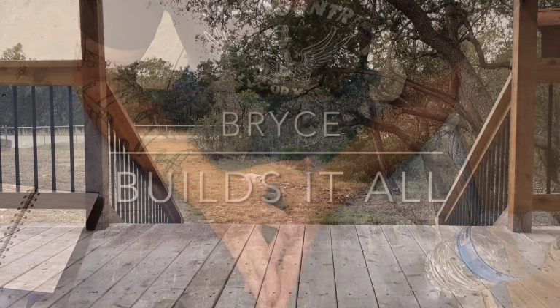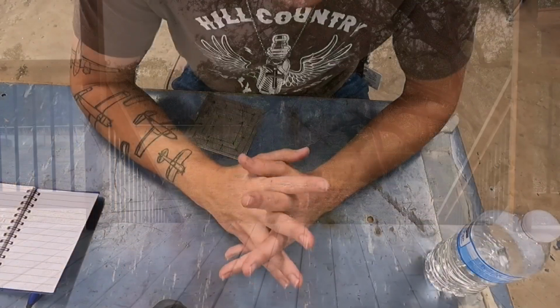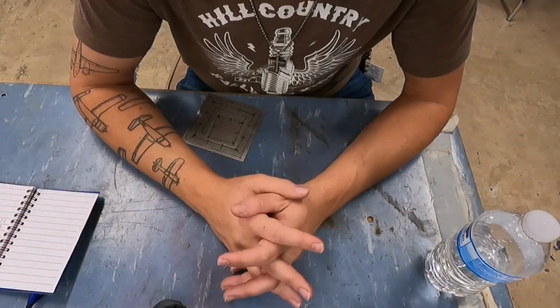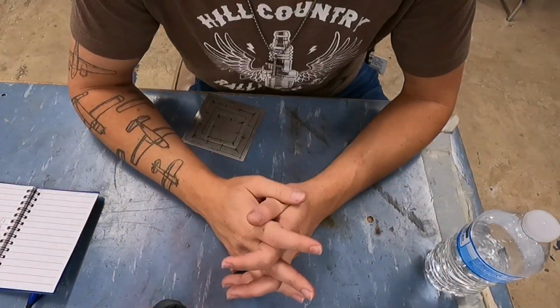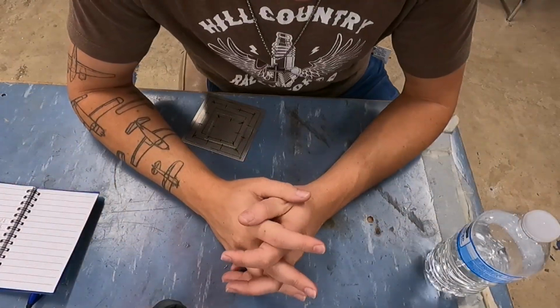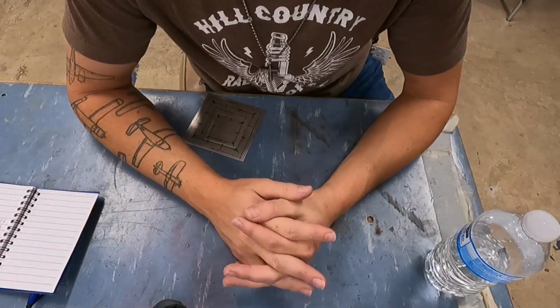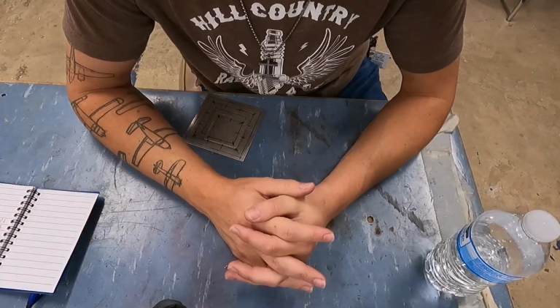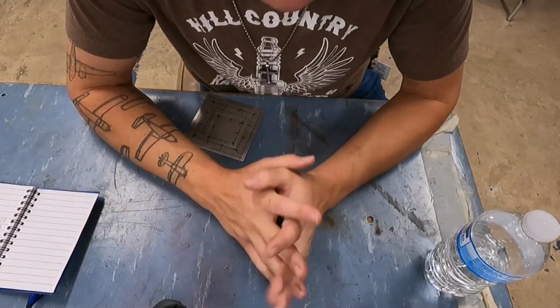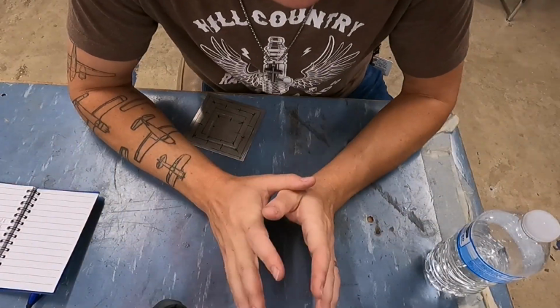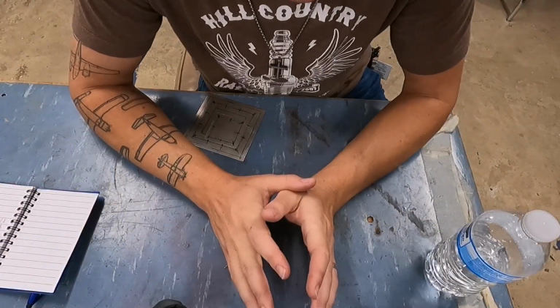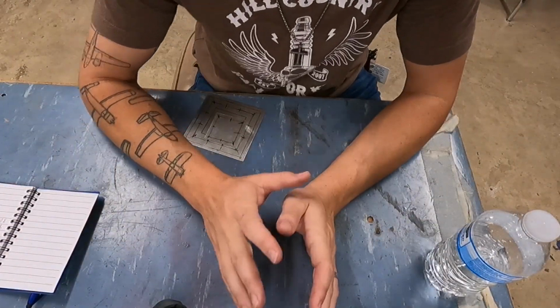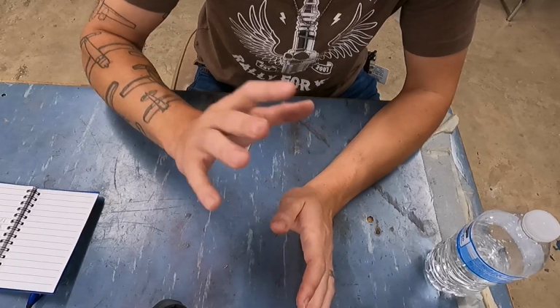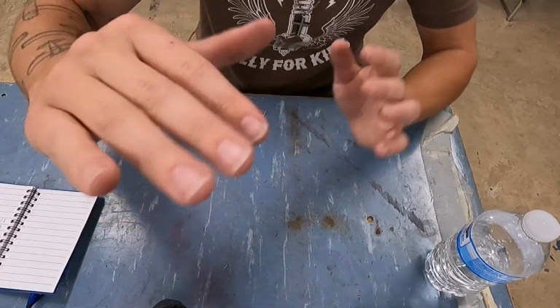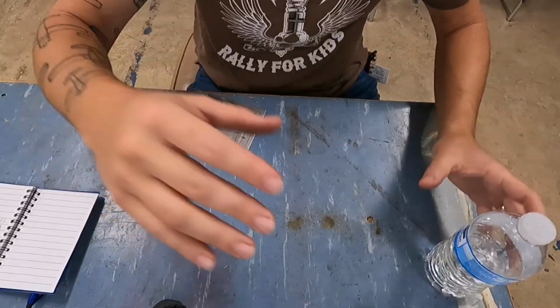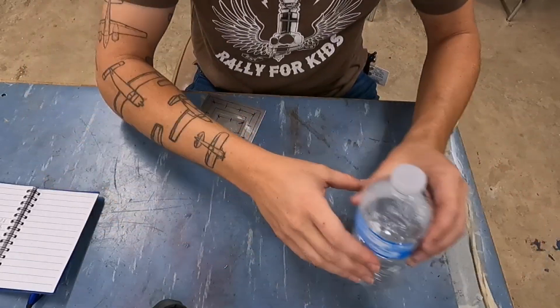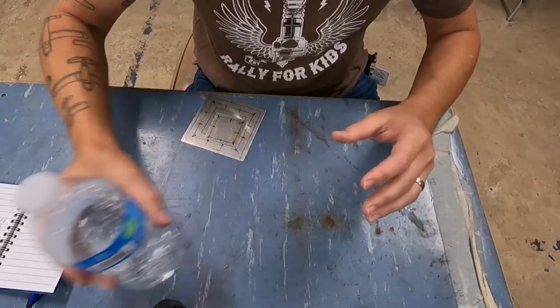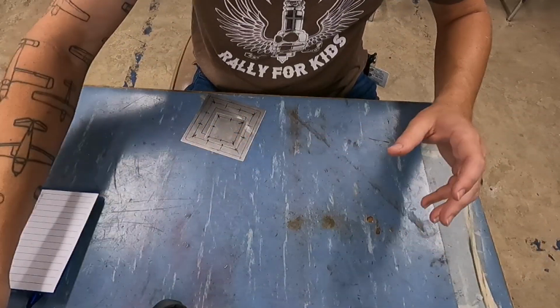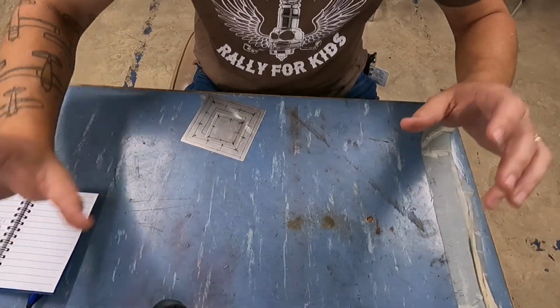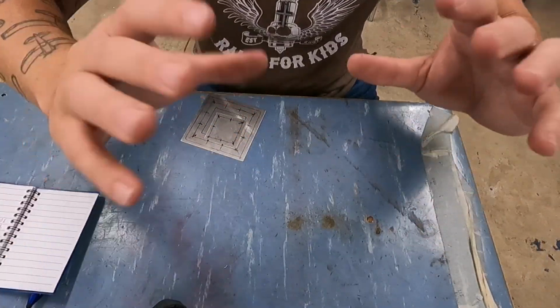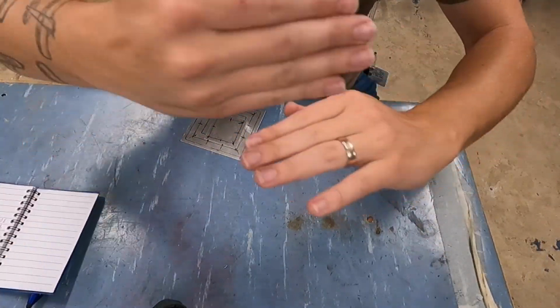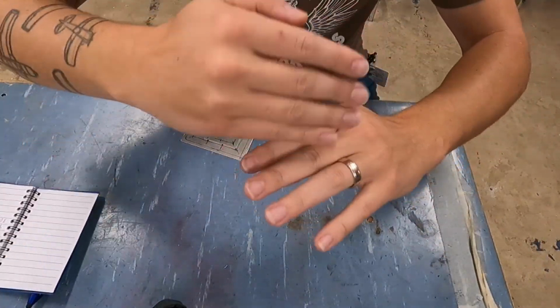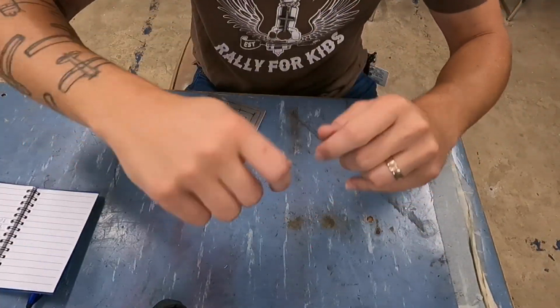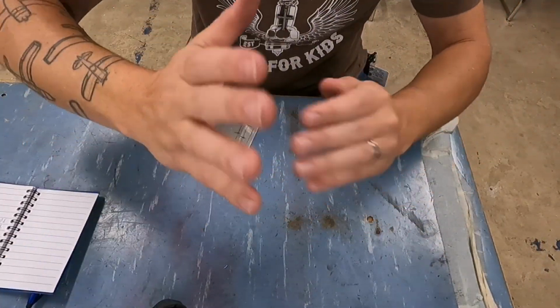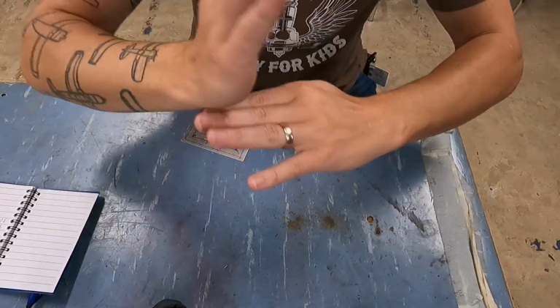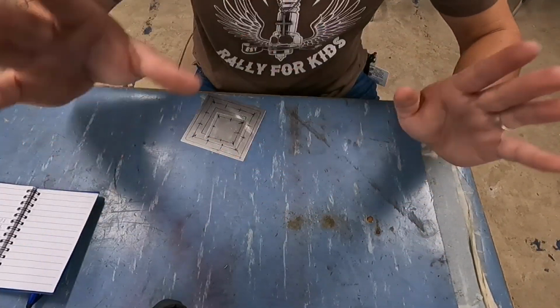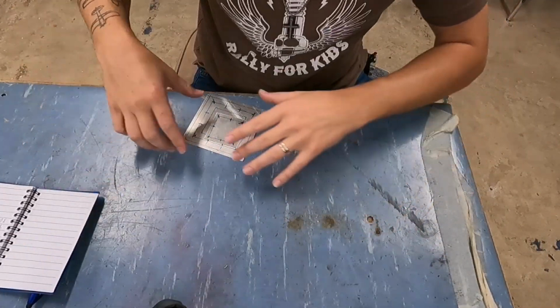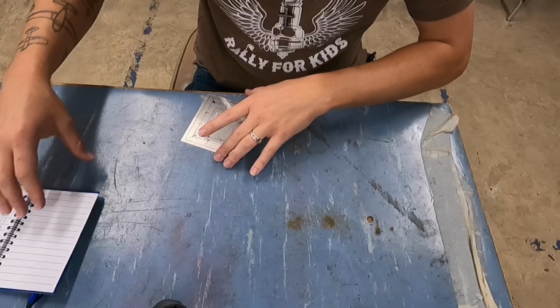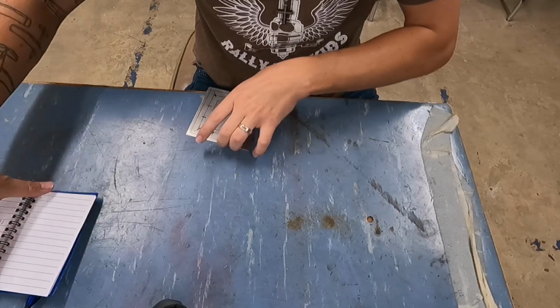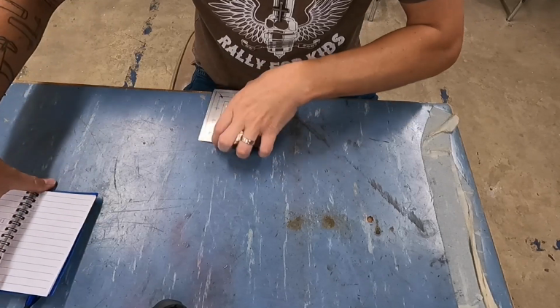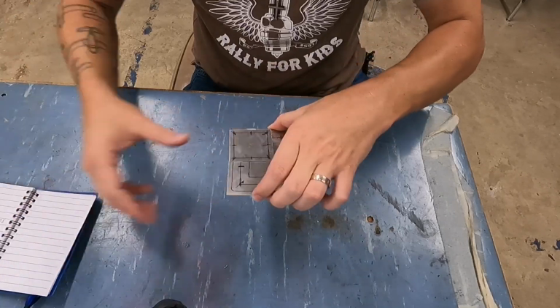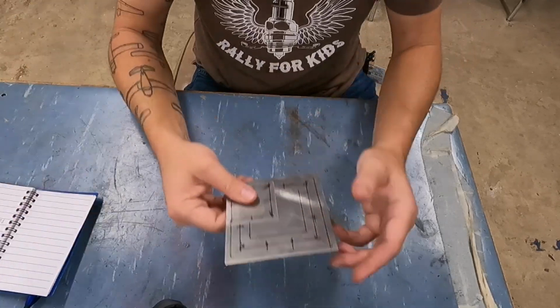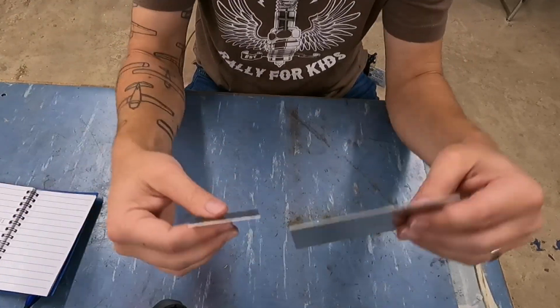I am currently dealing with a broken tripod, so I apologize if the camera seems to be at a weird angle. It's really hard to get it to line up — the little angle thing broke. Here are my pieces.